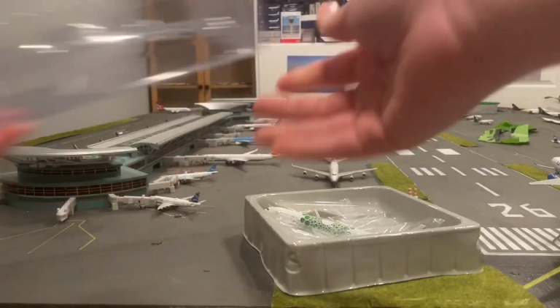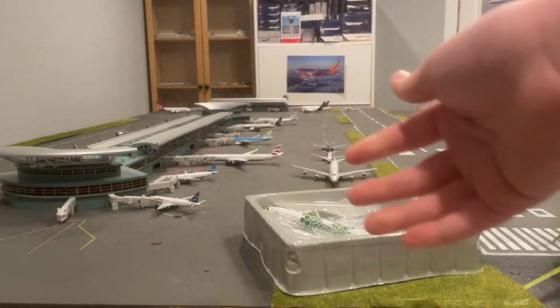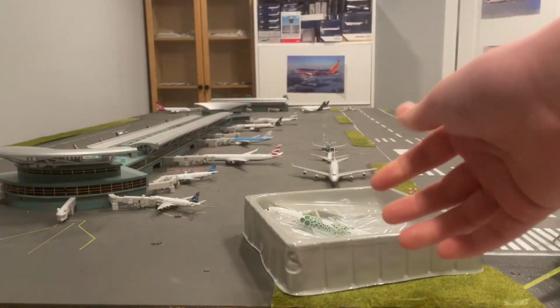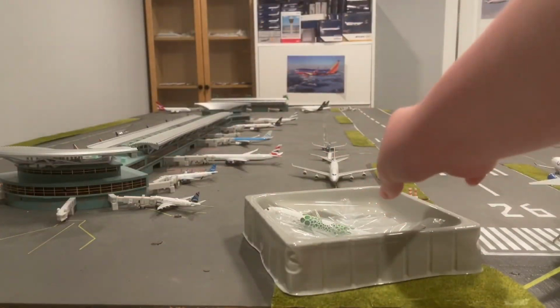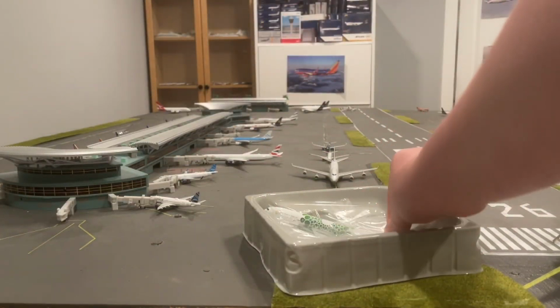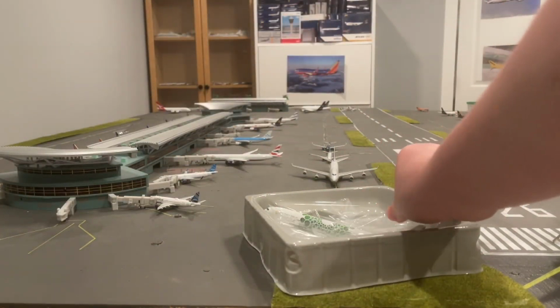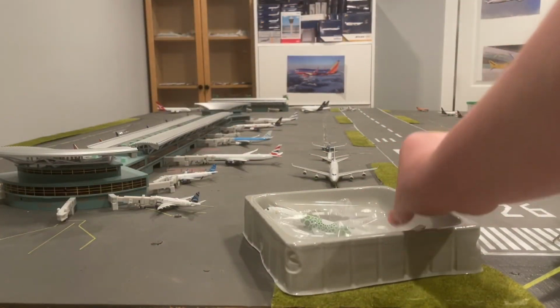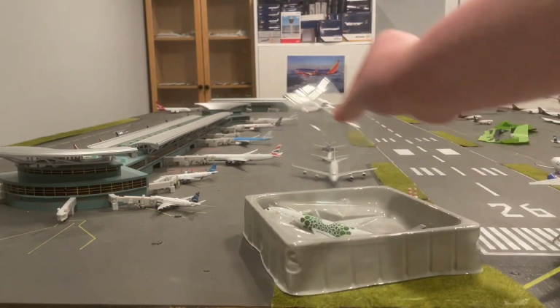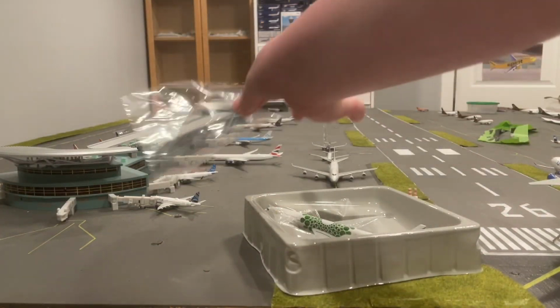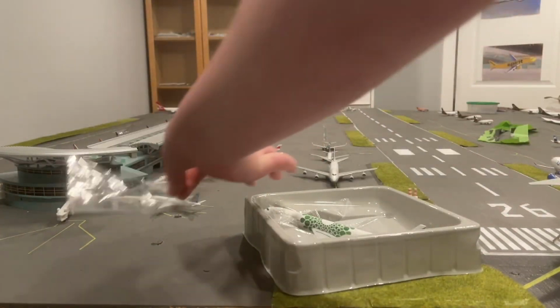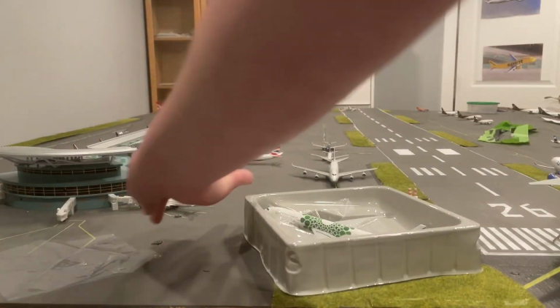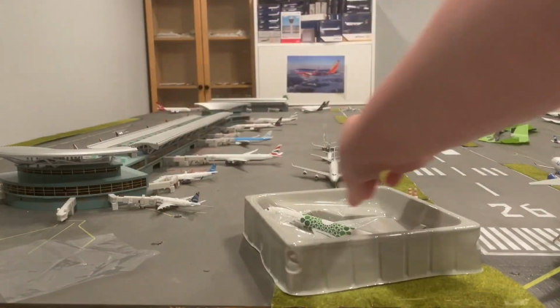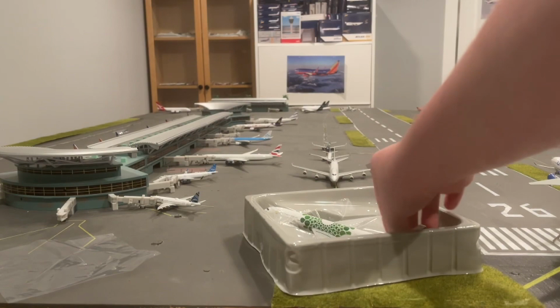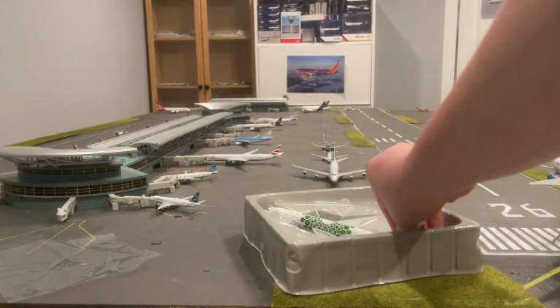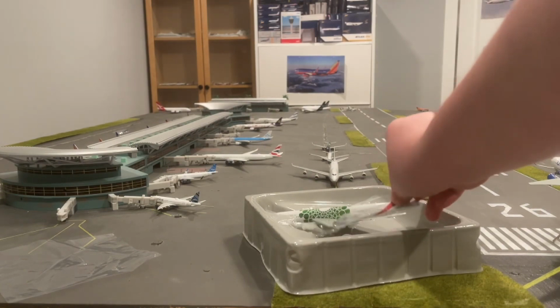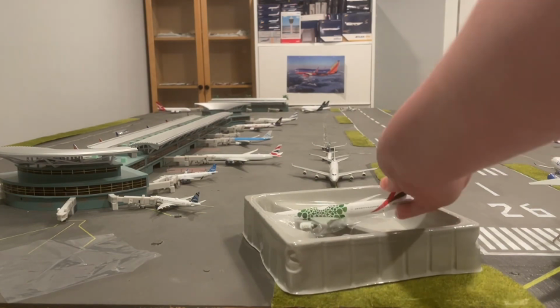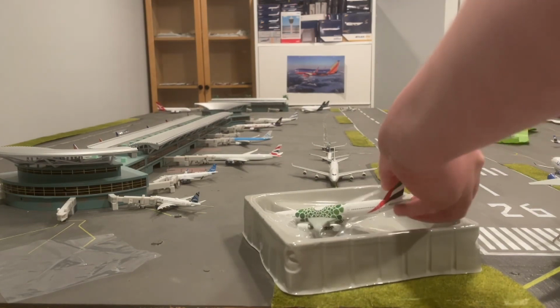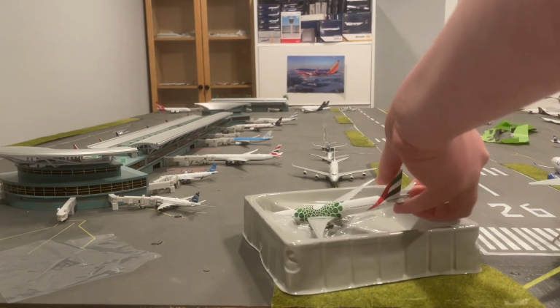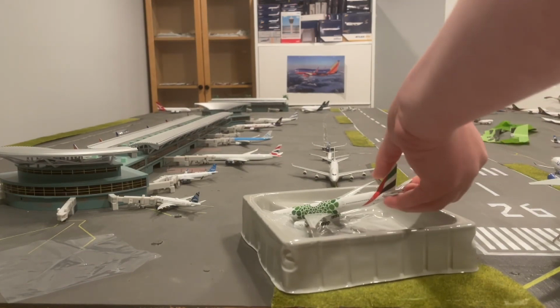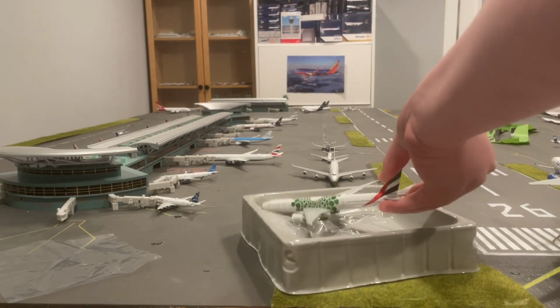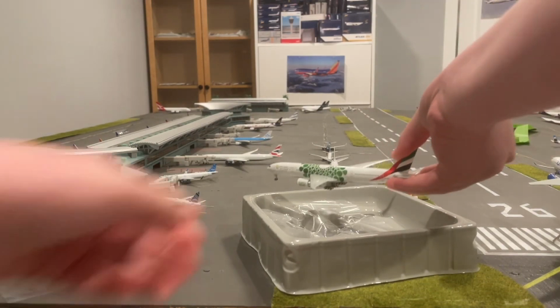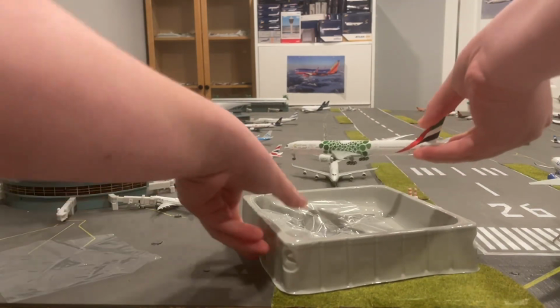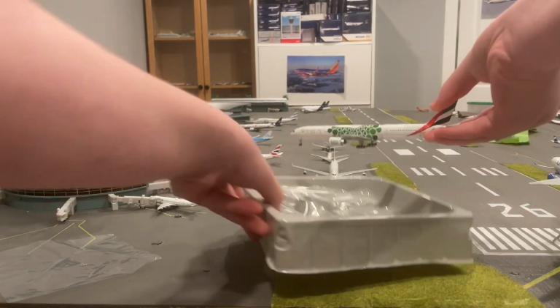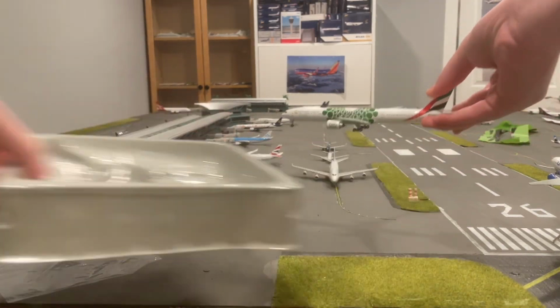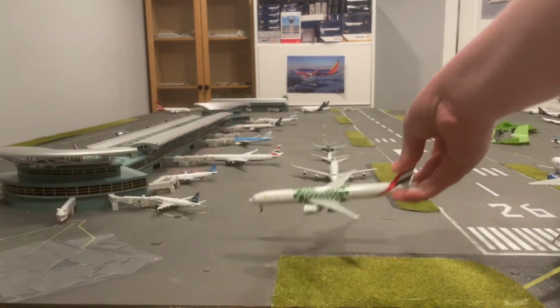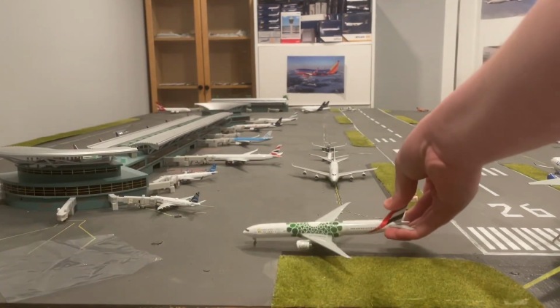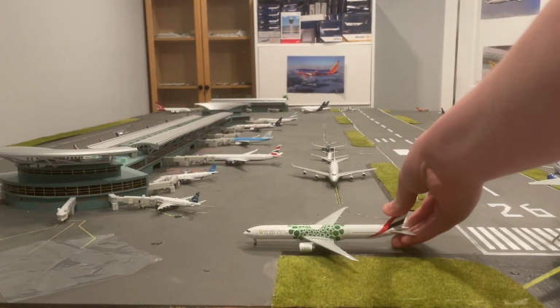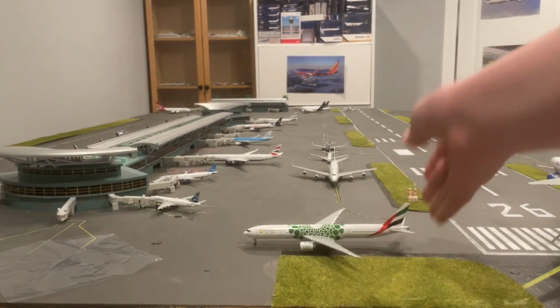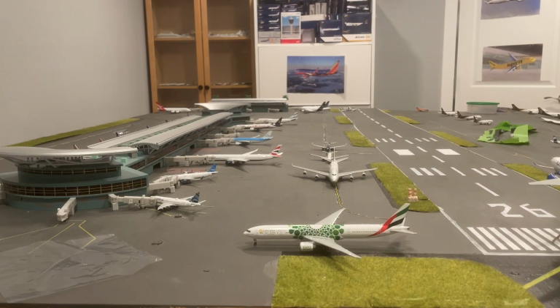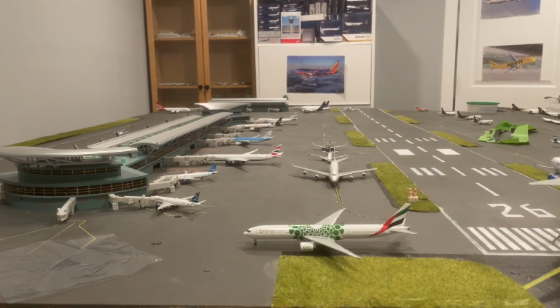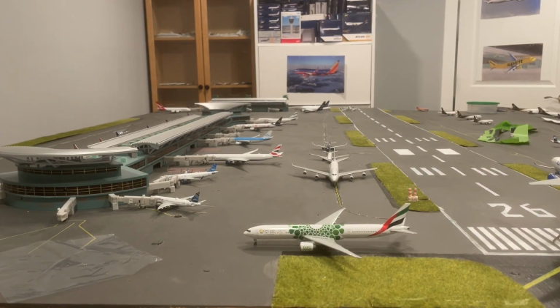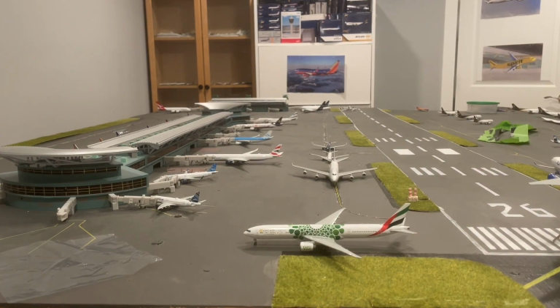Opening it up, here we have a paint protector. And then here is the model. Let me get cleaned up, and then I'll get back to you guys.